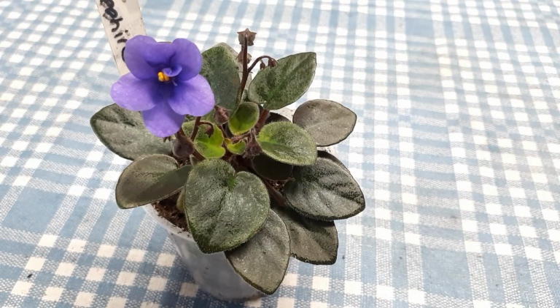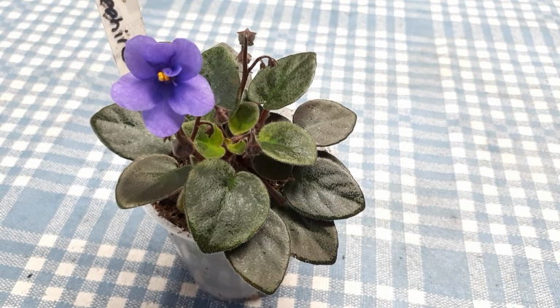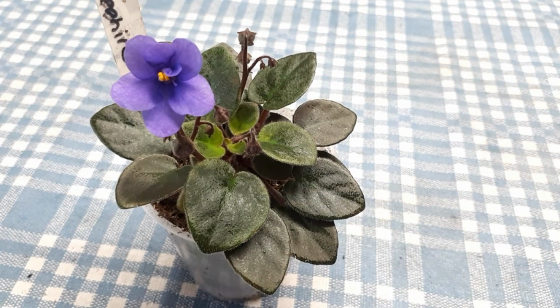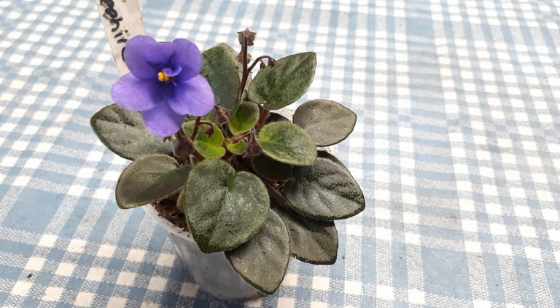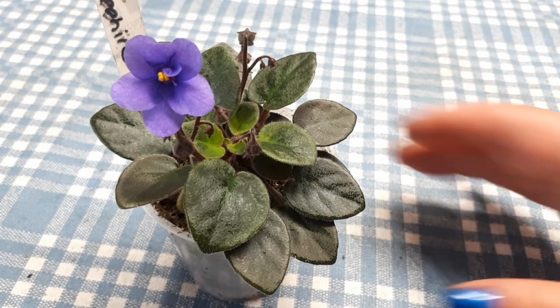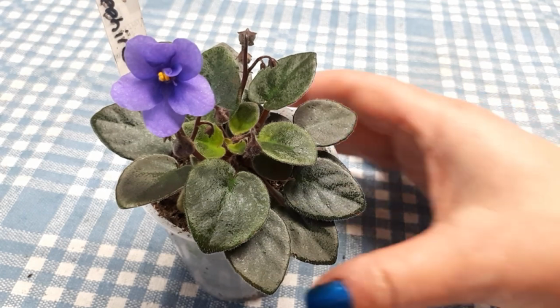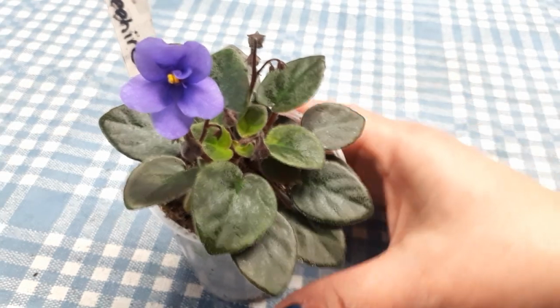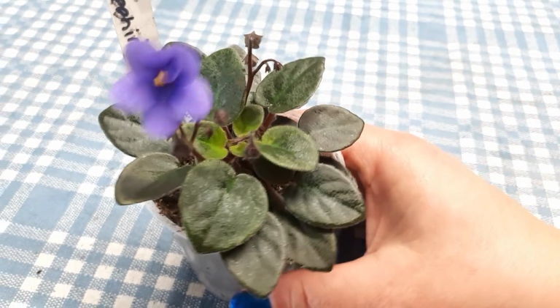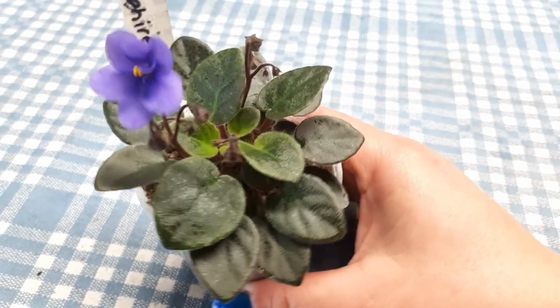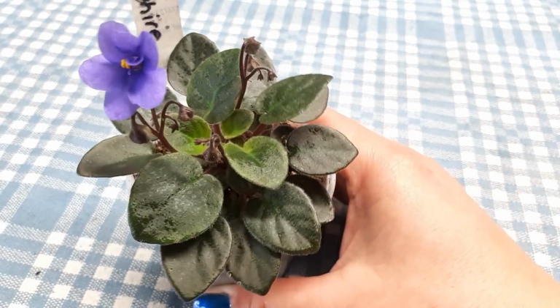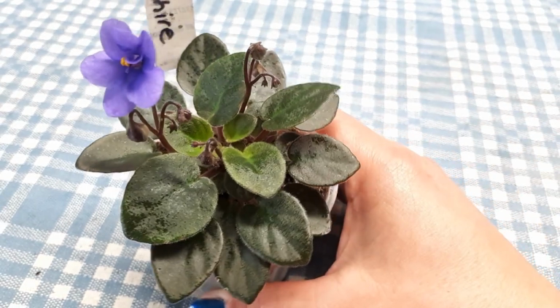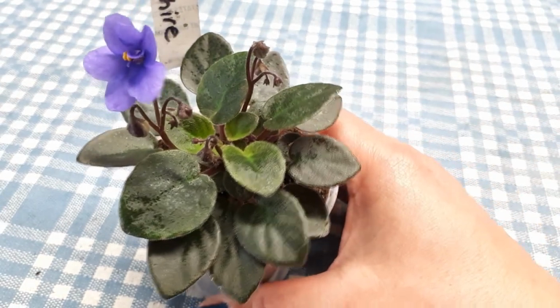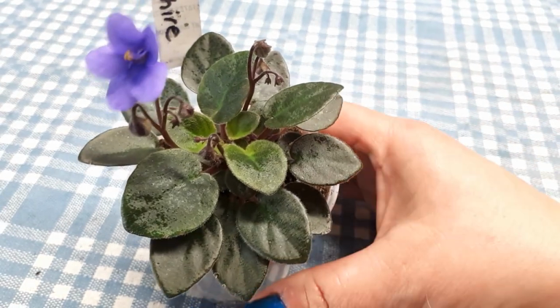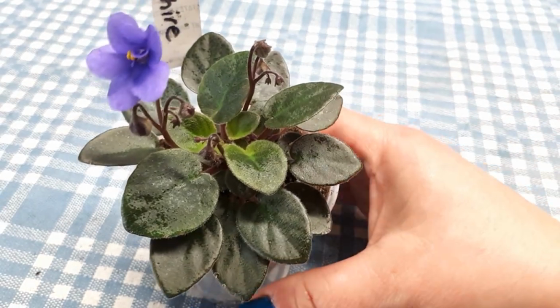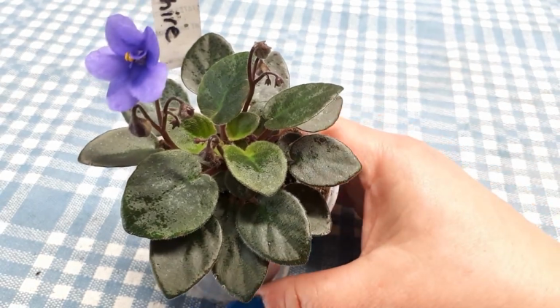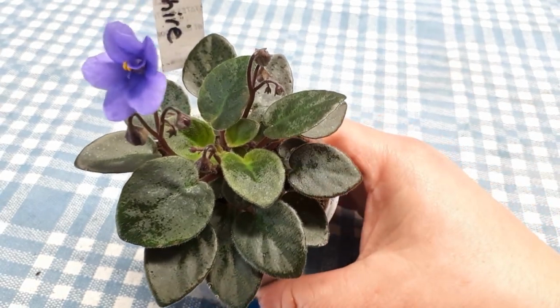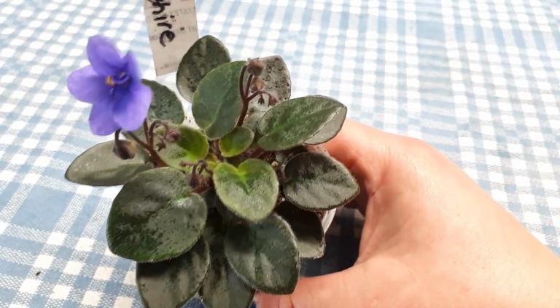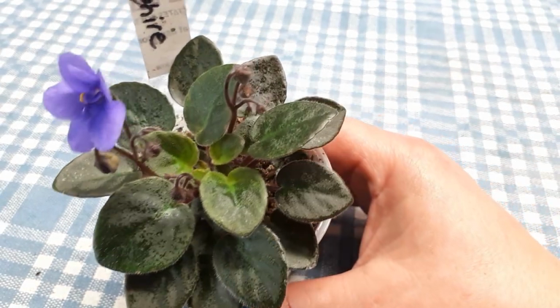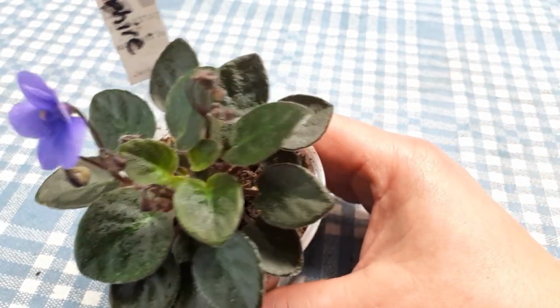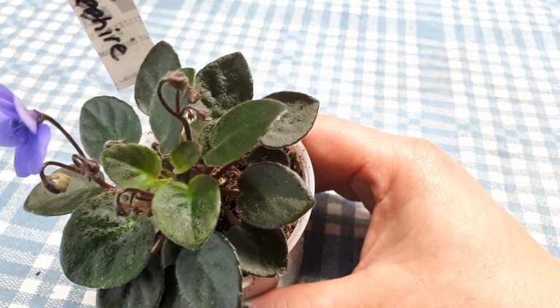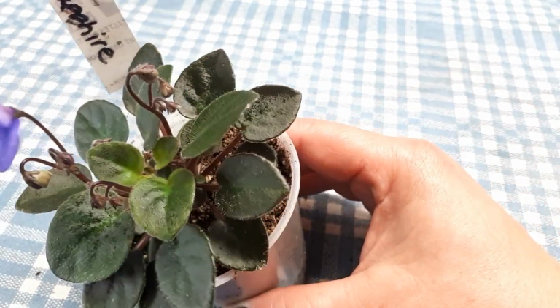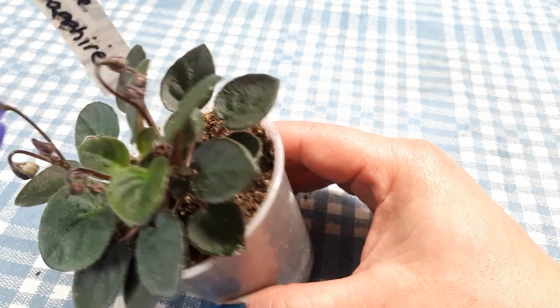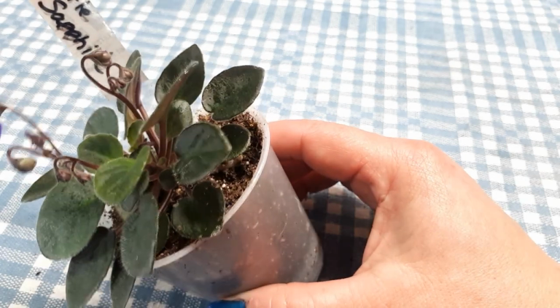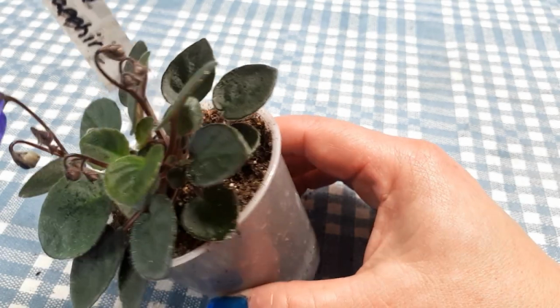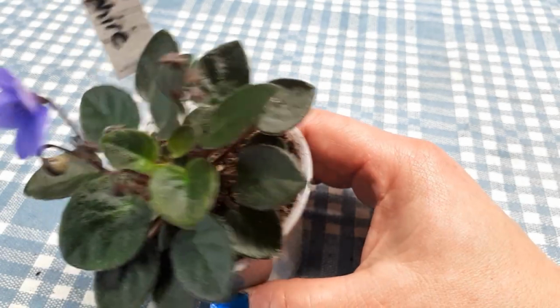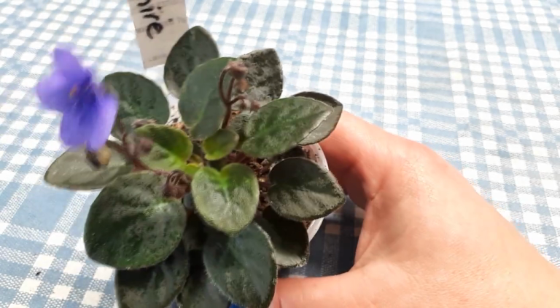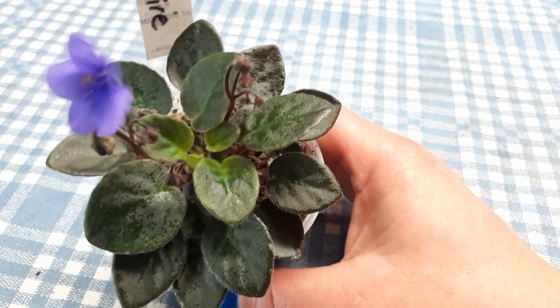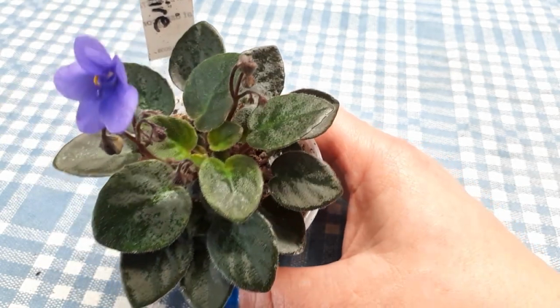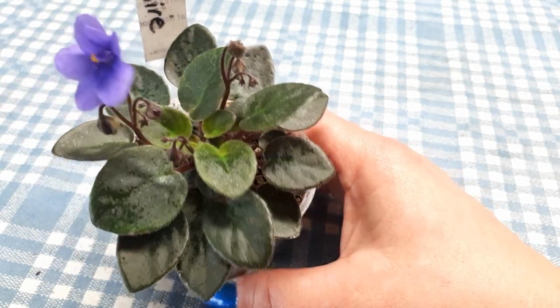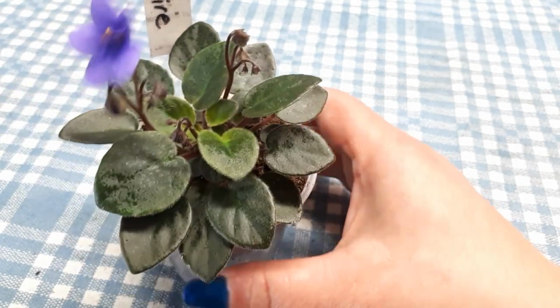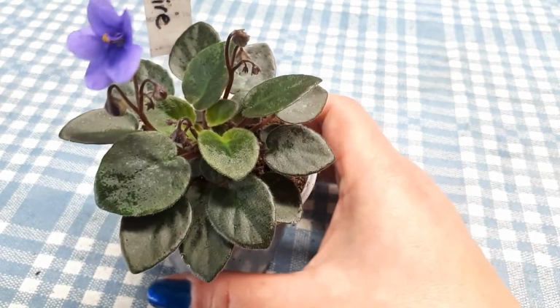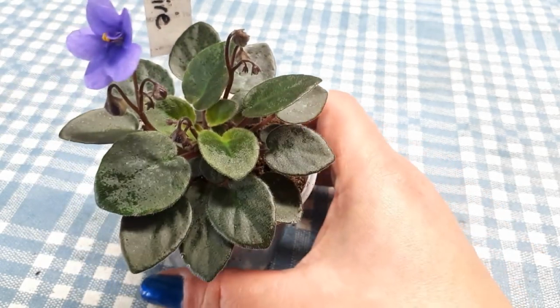Today's little beauty is called Little Sapphire. An older one — it's a little miniature, going to be grown in a two inch or three inch pot.